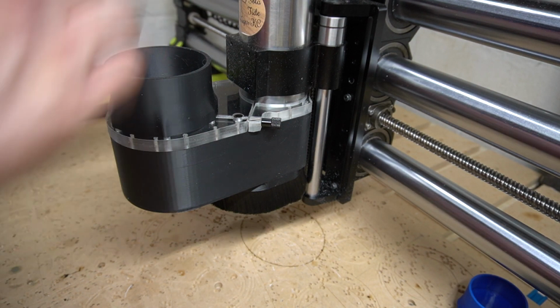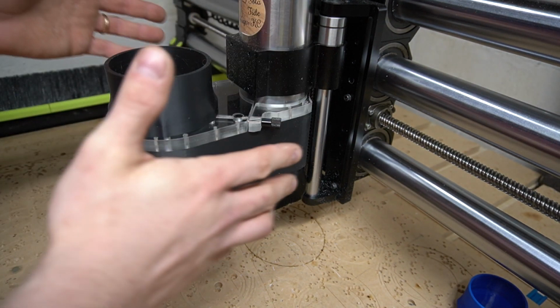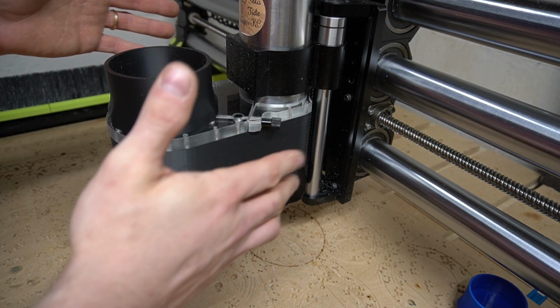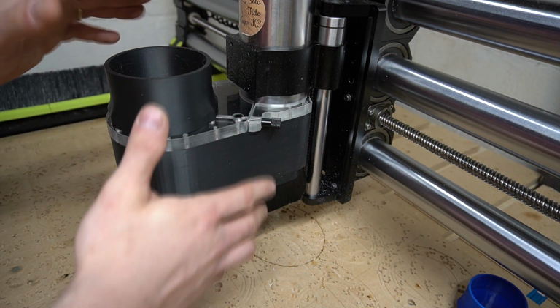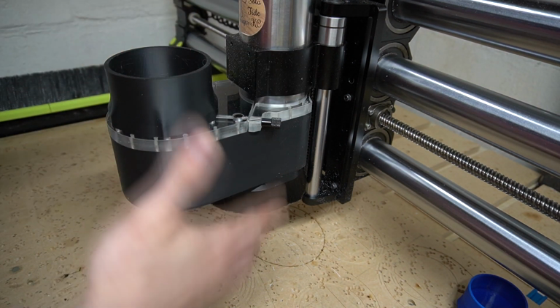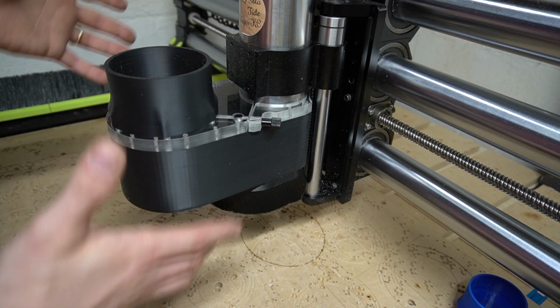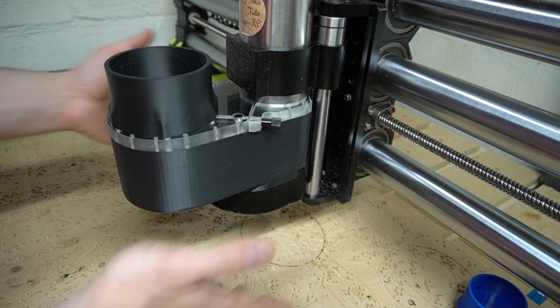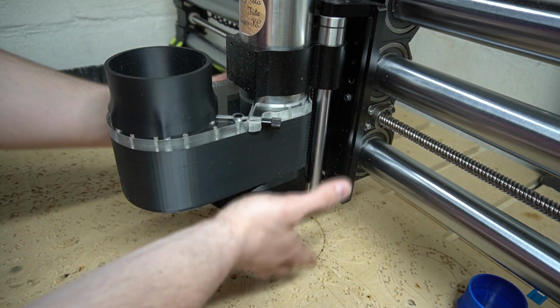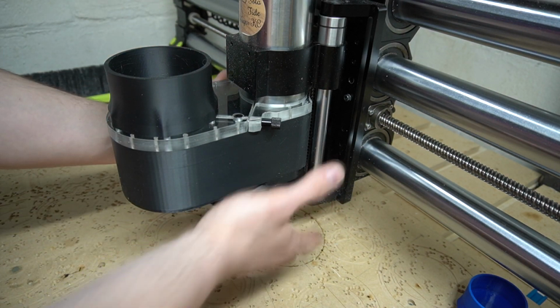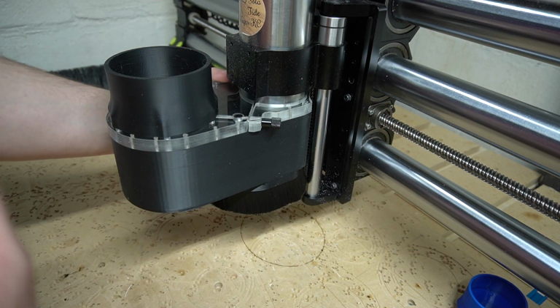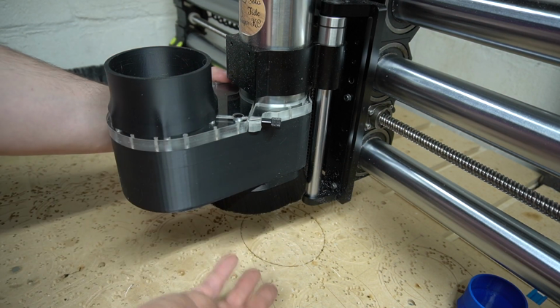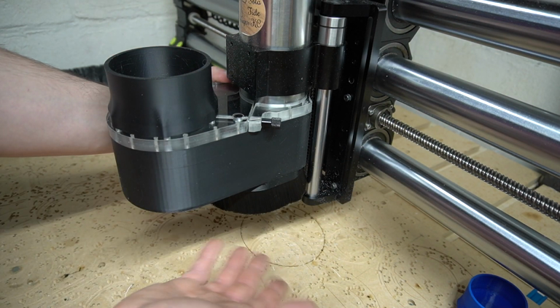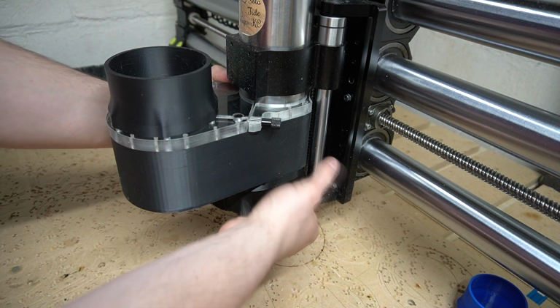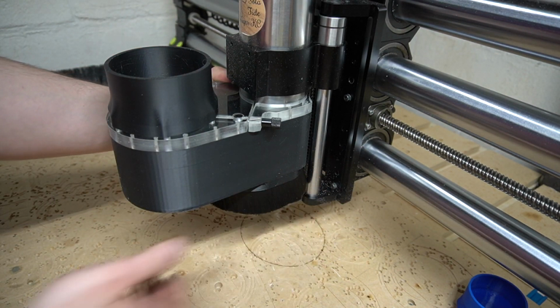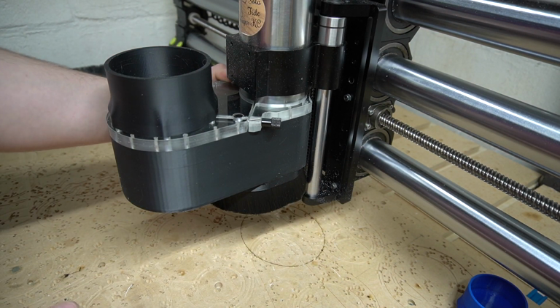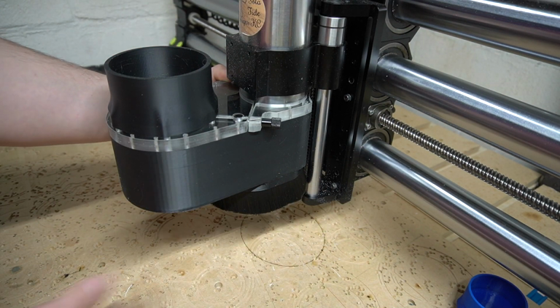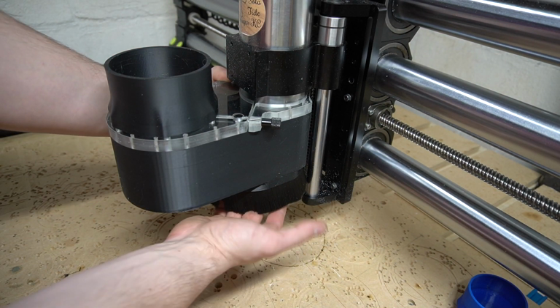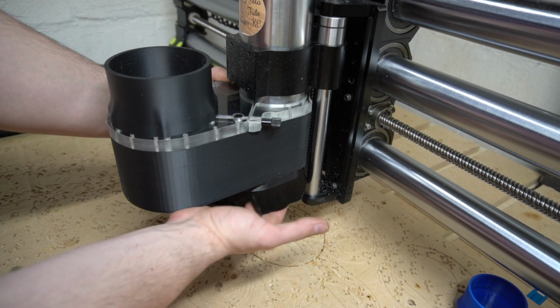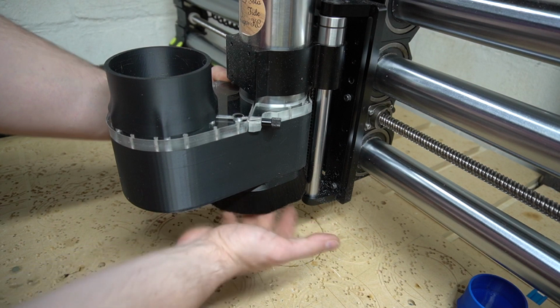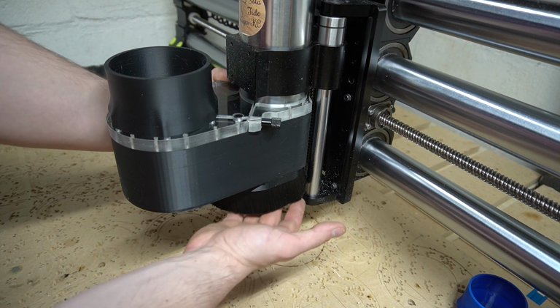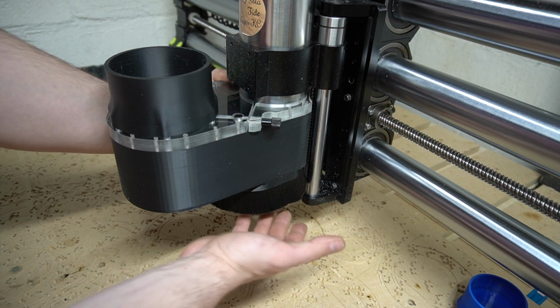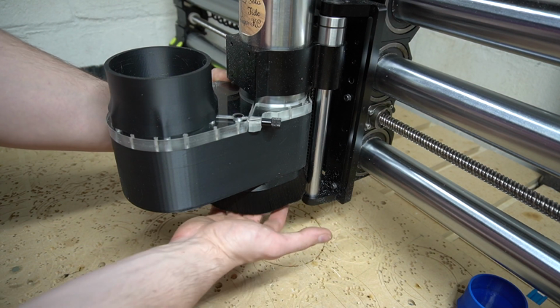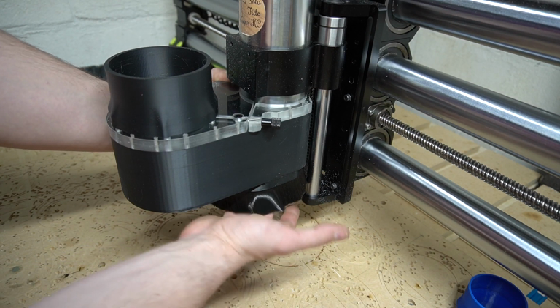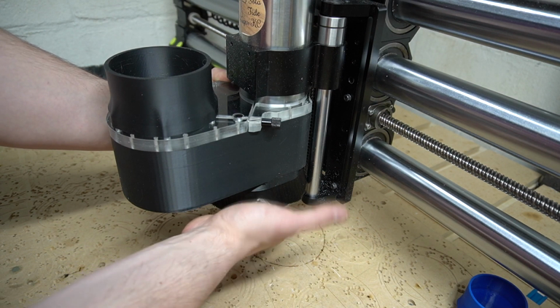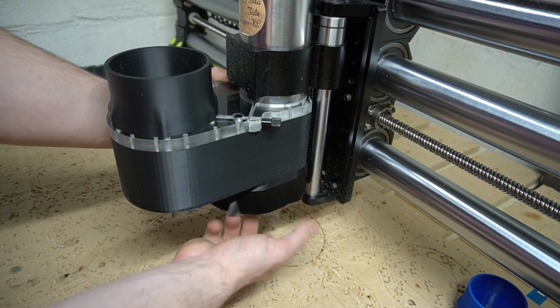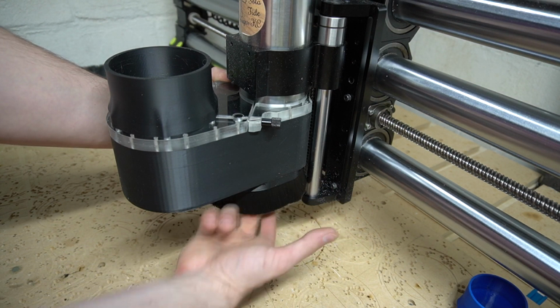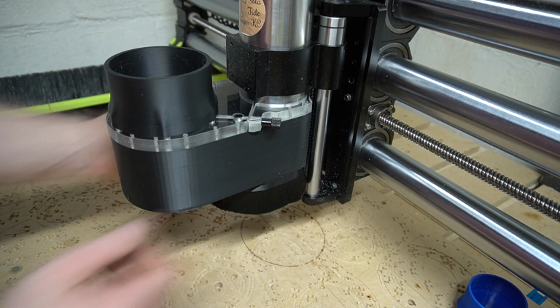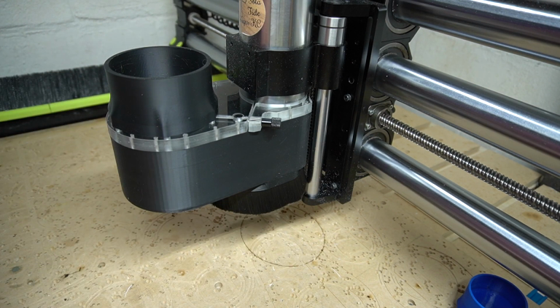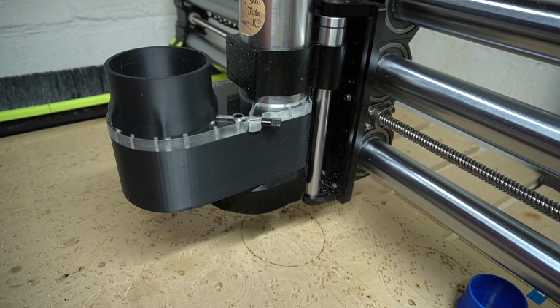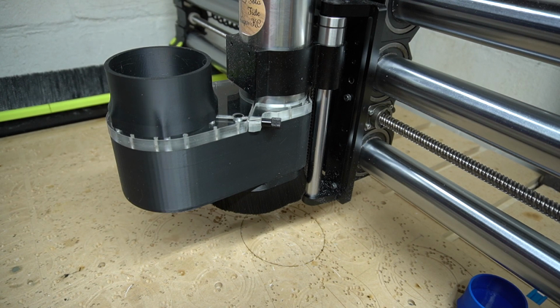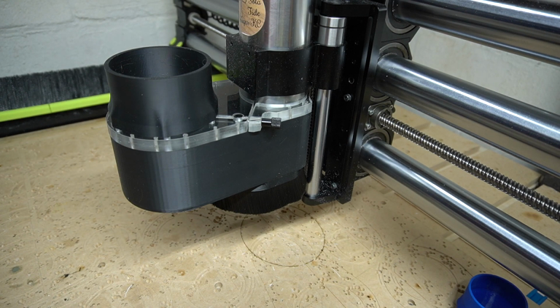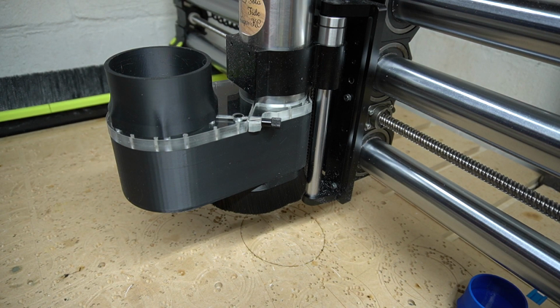With spindles, there's not any one given spot that I could have just set it like I did for the Makita routers. So the best thing is to make sure that collet nut is barely sticking out past the hard plastic. Anyways, thanks for watching guys.